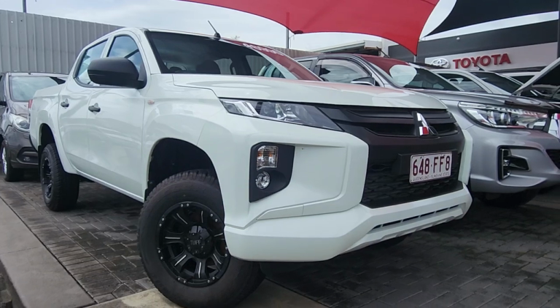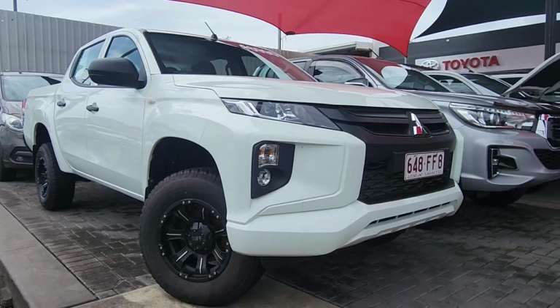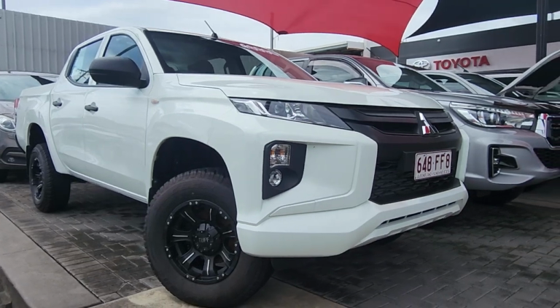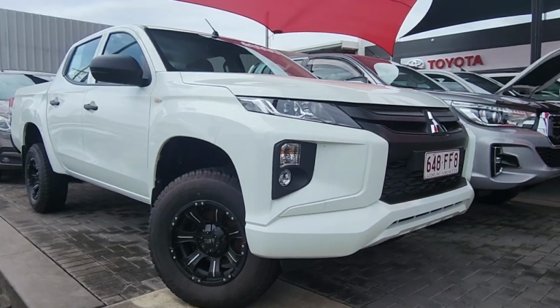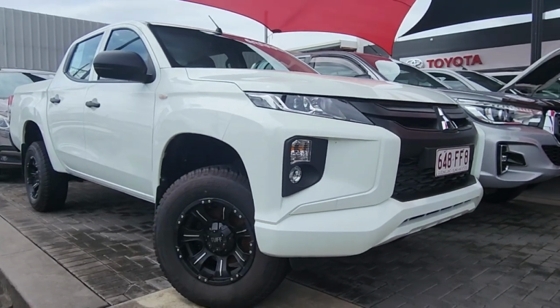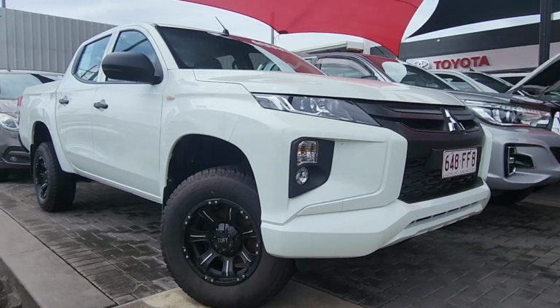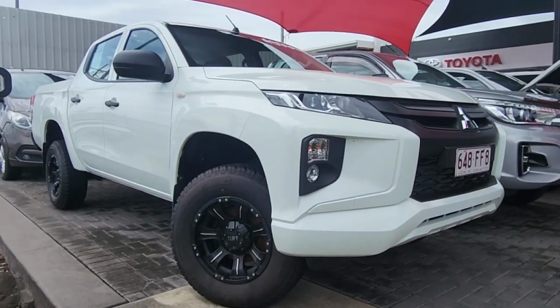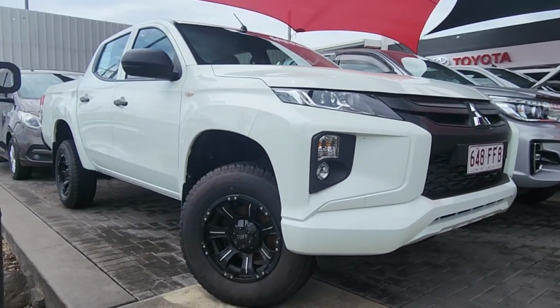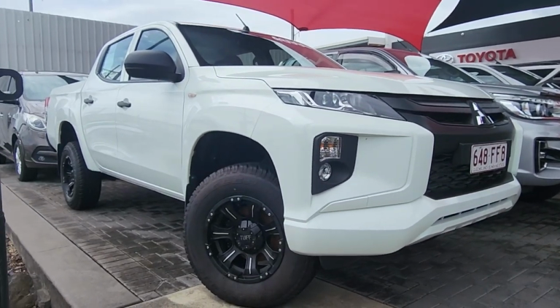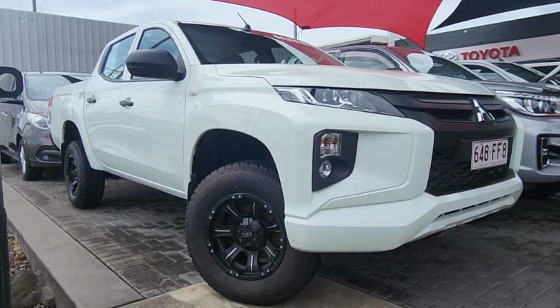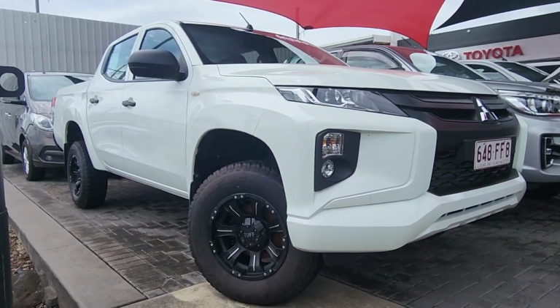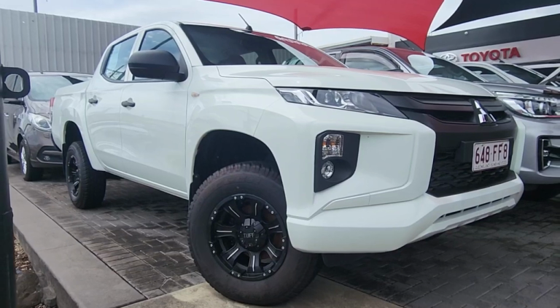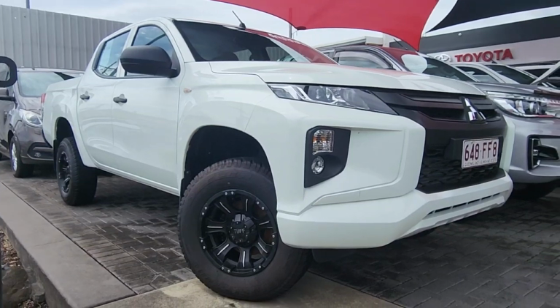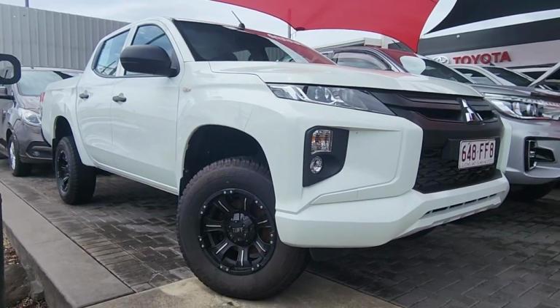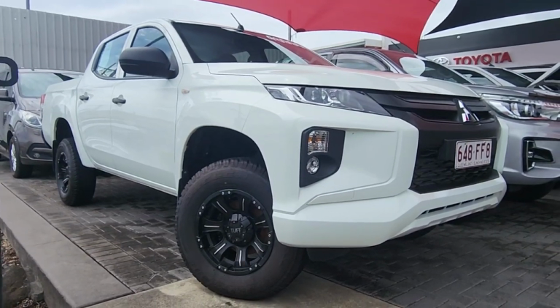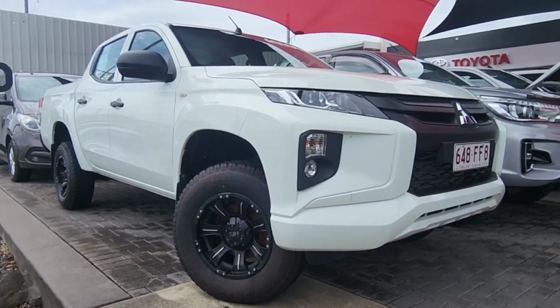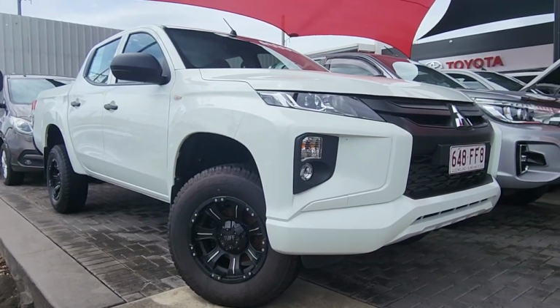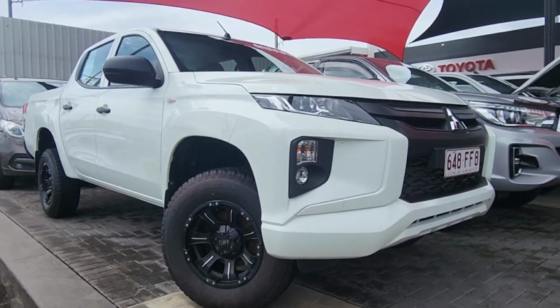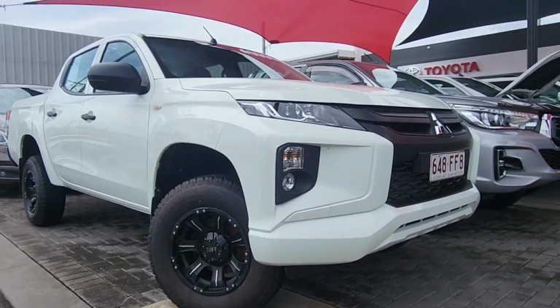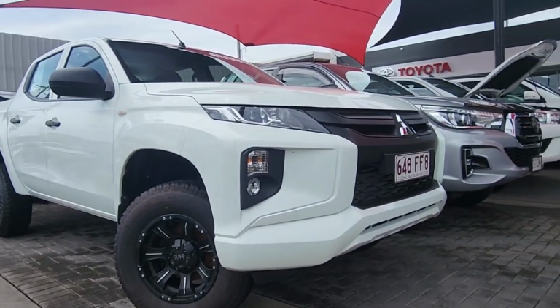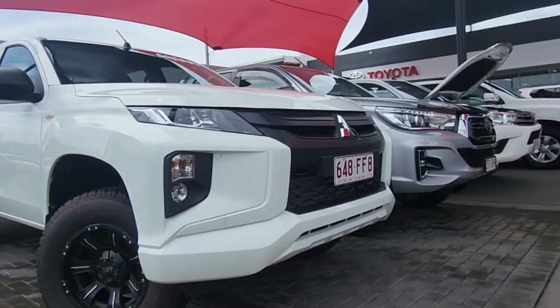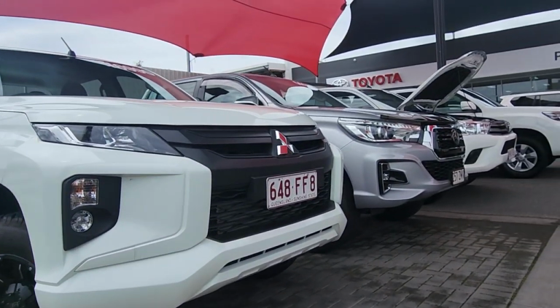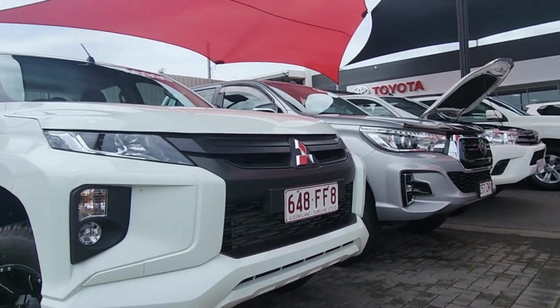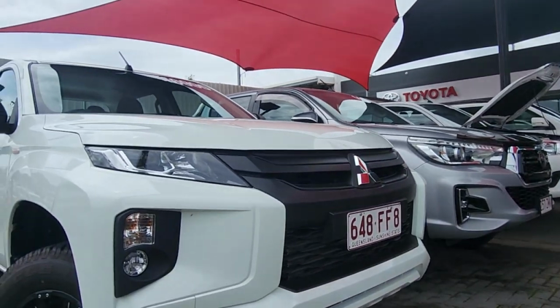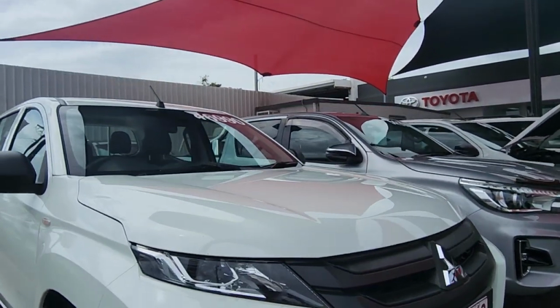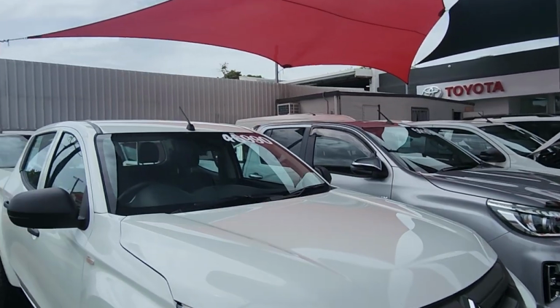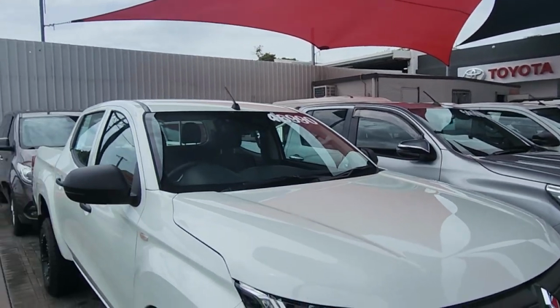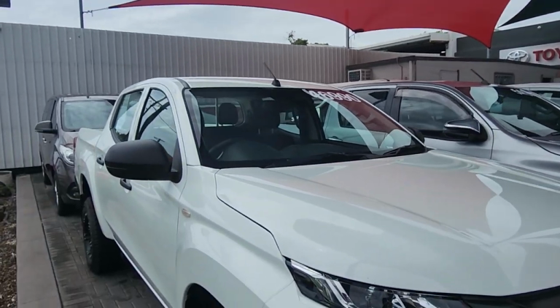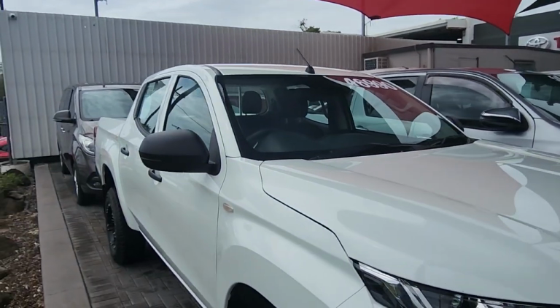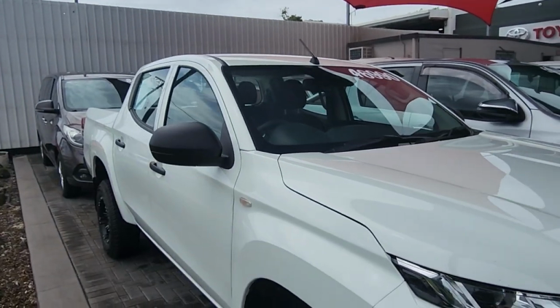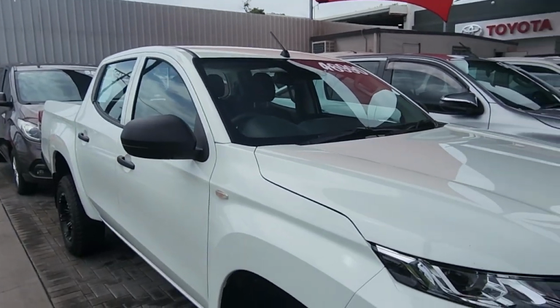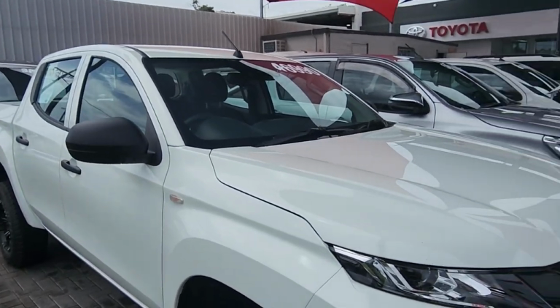G'day Luke, this is Brayden from Pacific Toyota here in Cairns. Just doing a quick video tour on our 2022 Mitsubishi Triton sitting here in front of me — absolute glamour of a car. I understand you're obviously down south, so I thought I'd do this little video tour for you to give you a better look through the car than what you can see online.